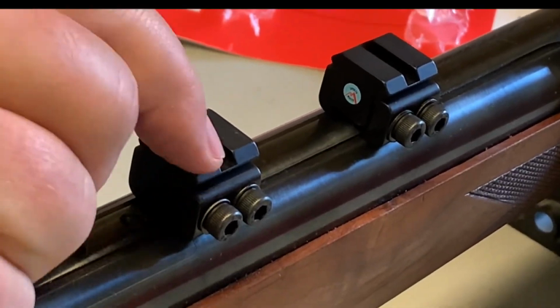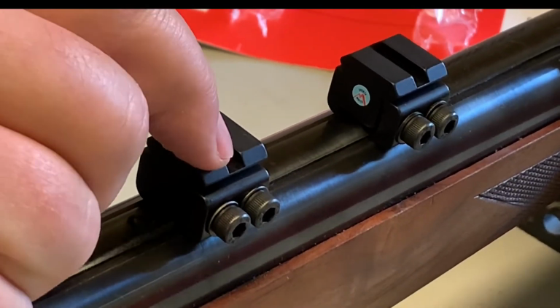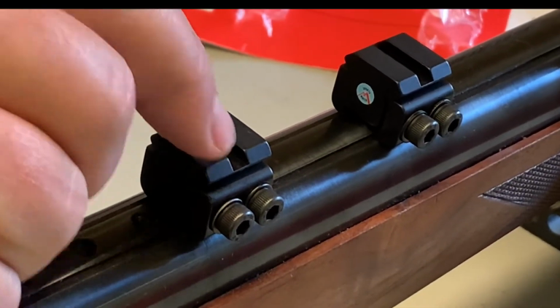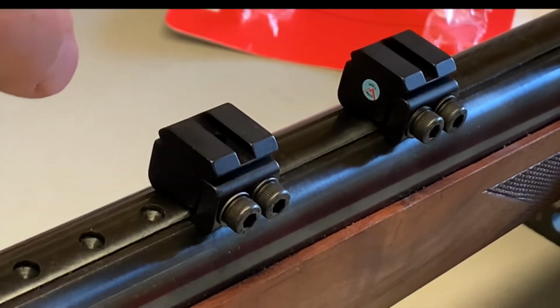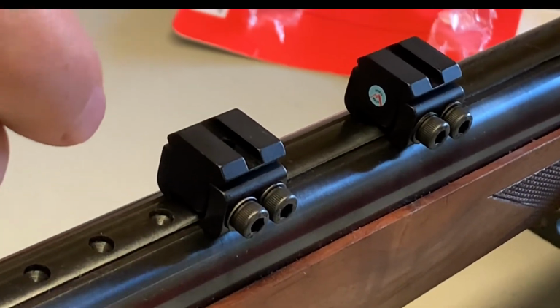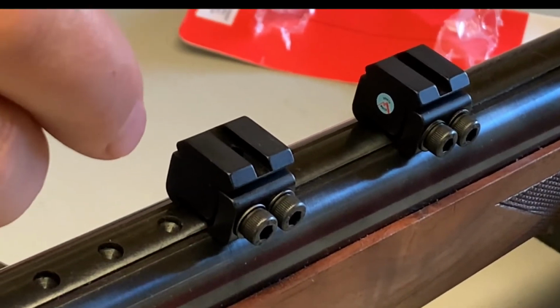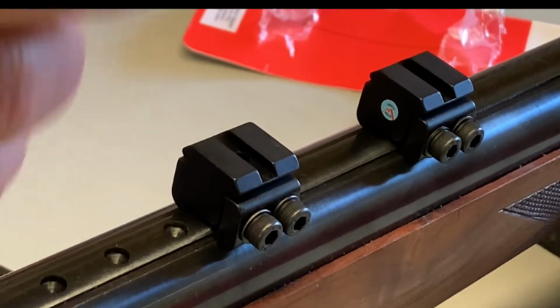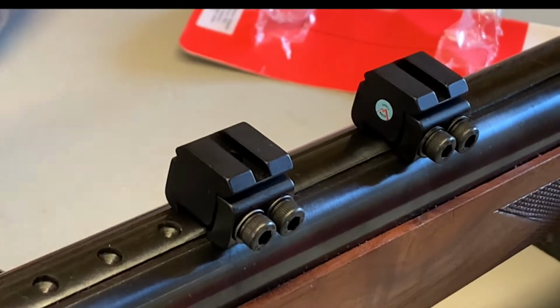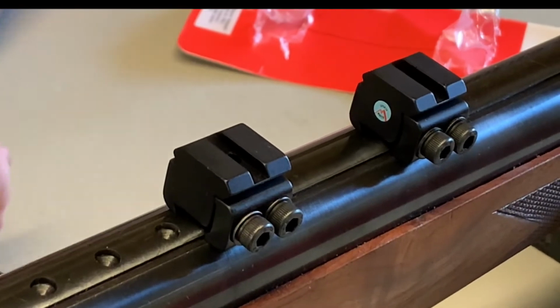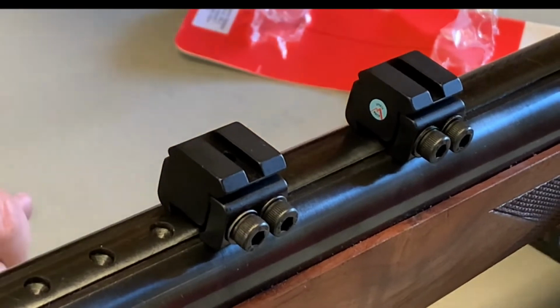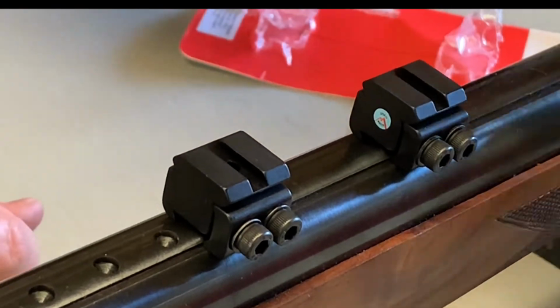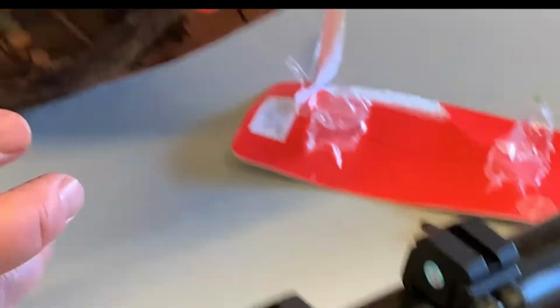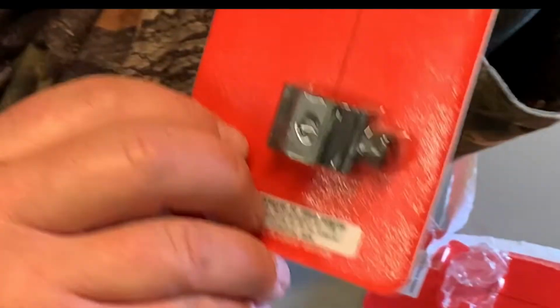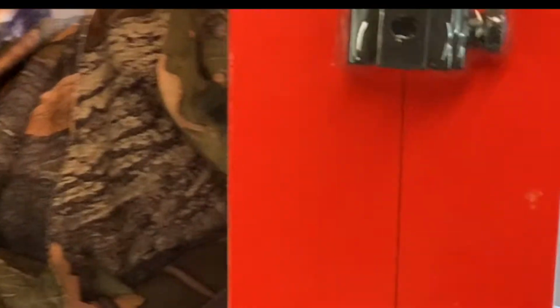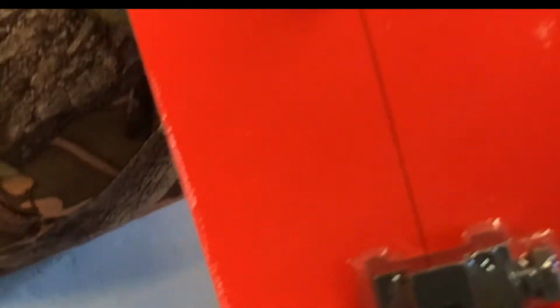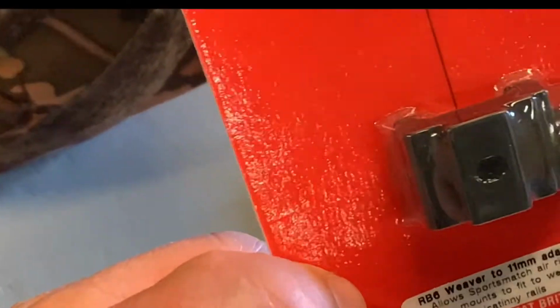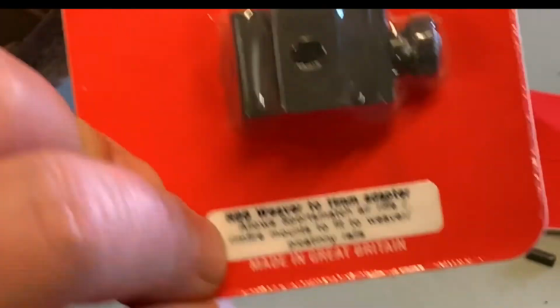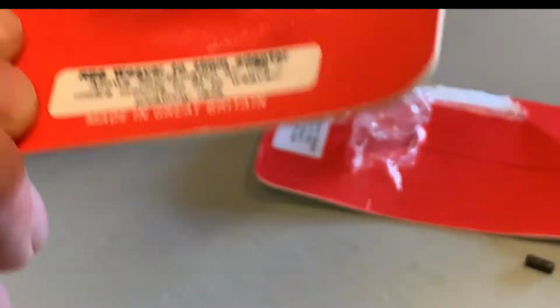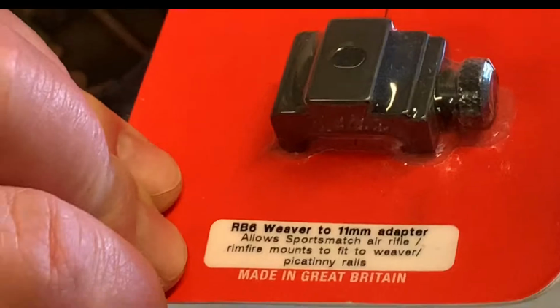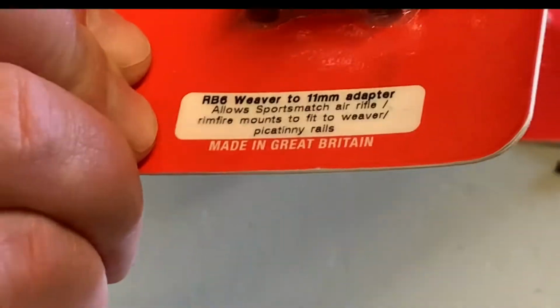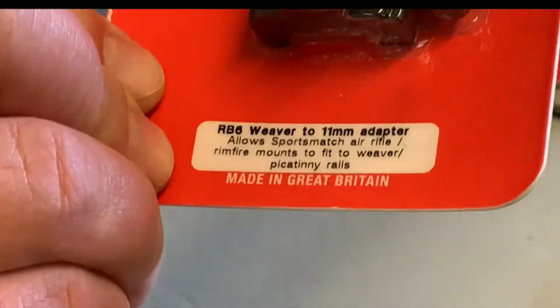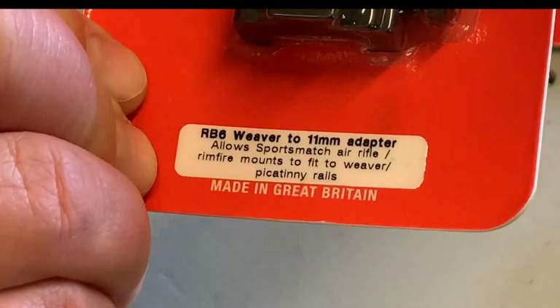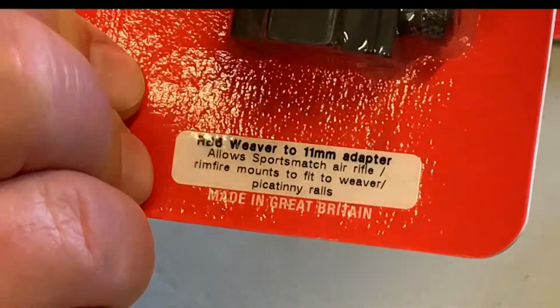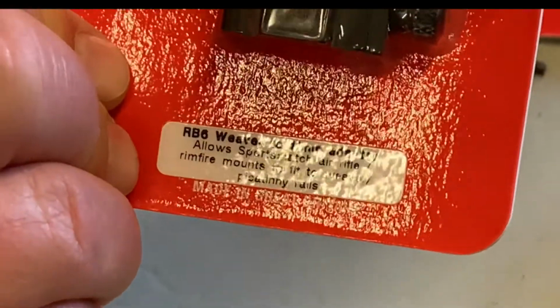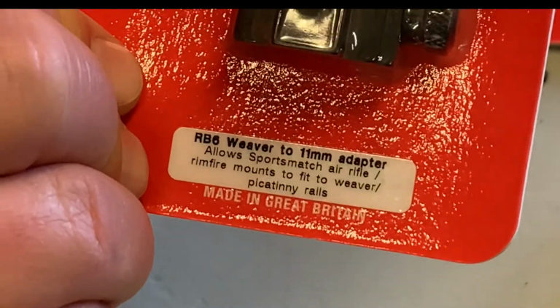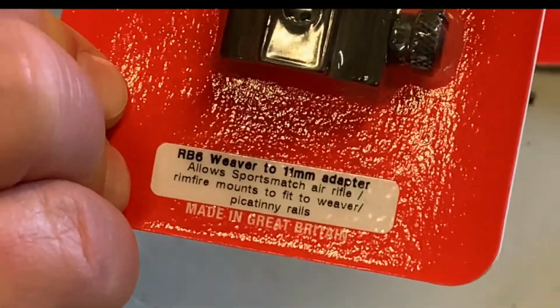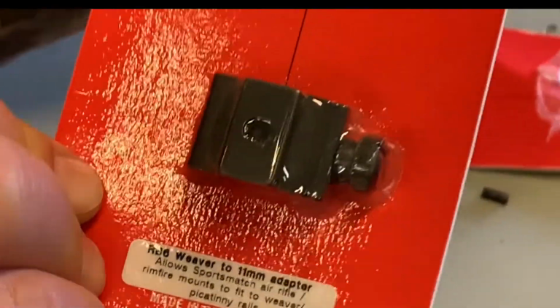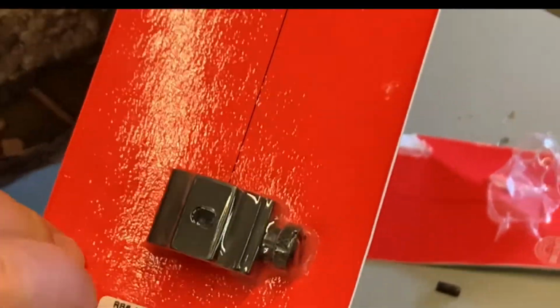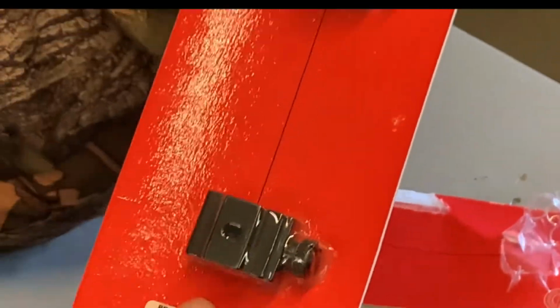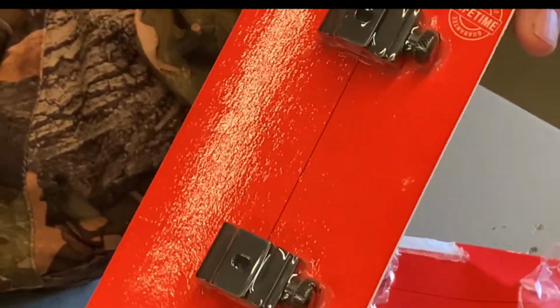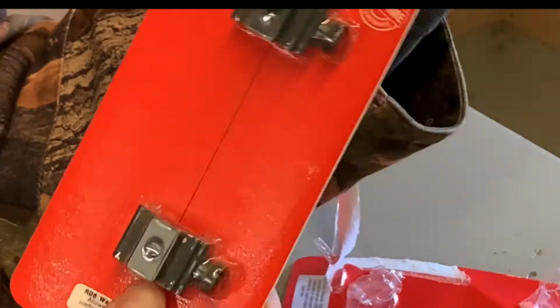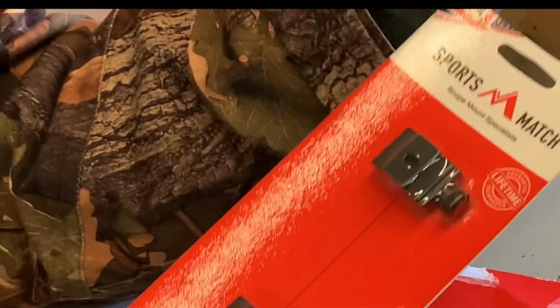The other set goes from a Weaver star to 11mm, so it converts either way. That gets you out of a lot of problems.